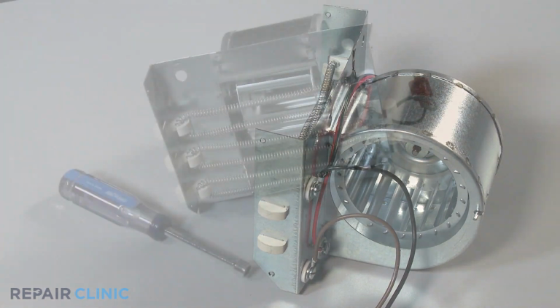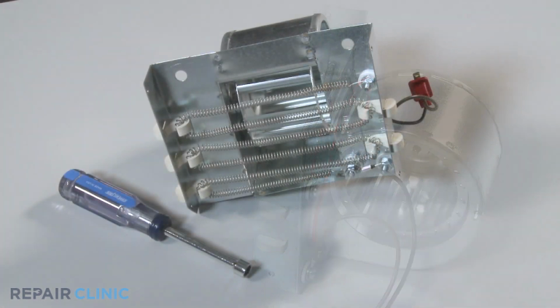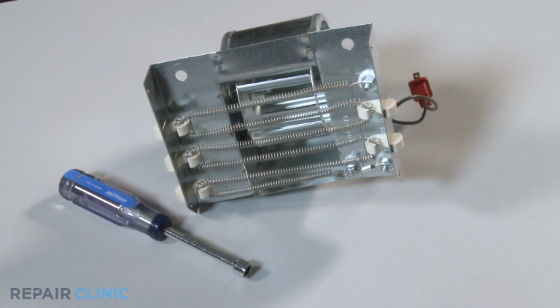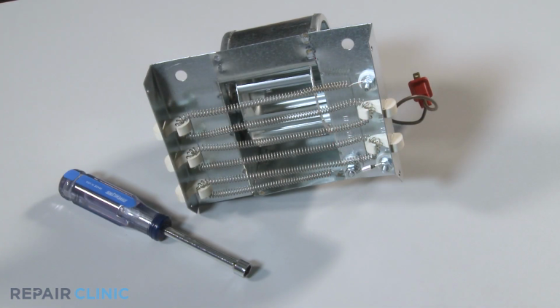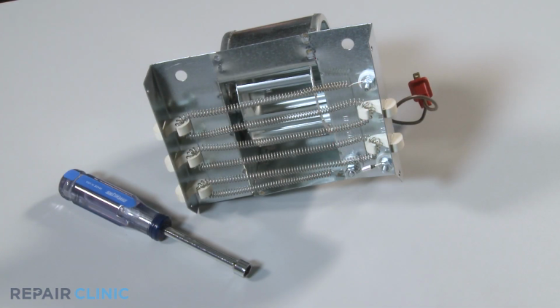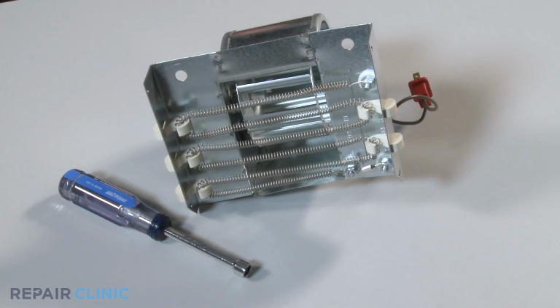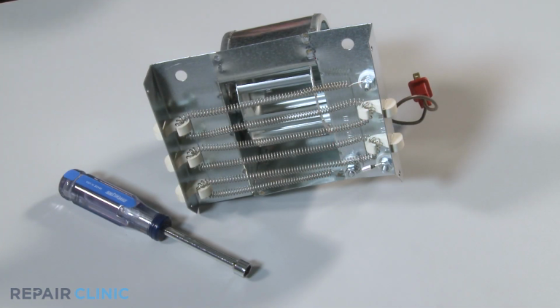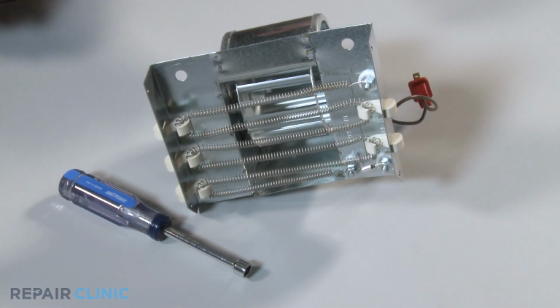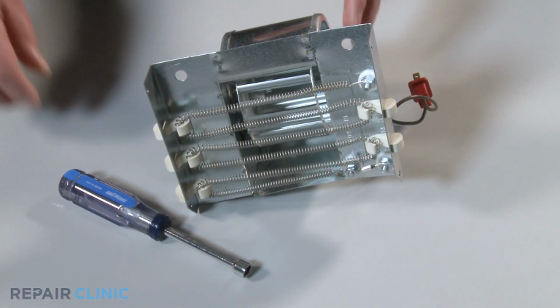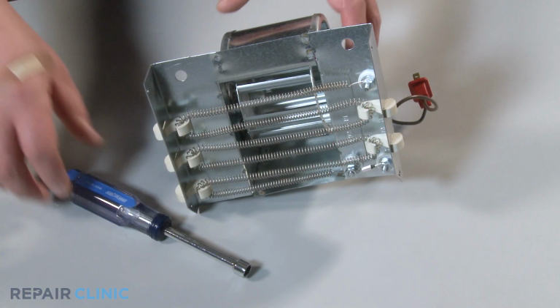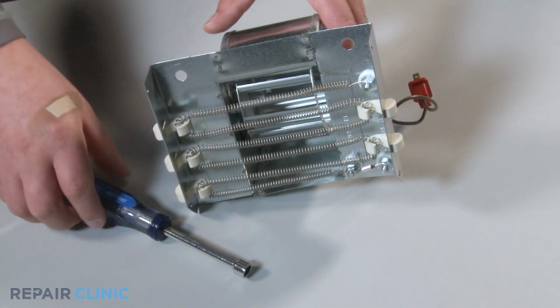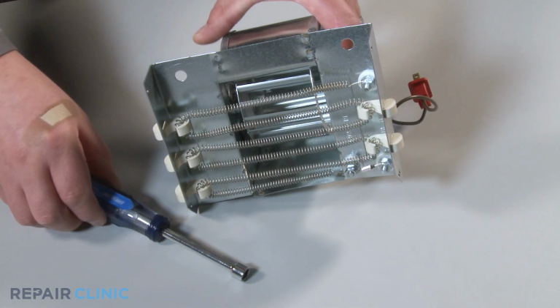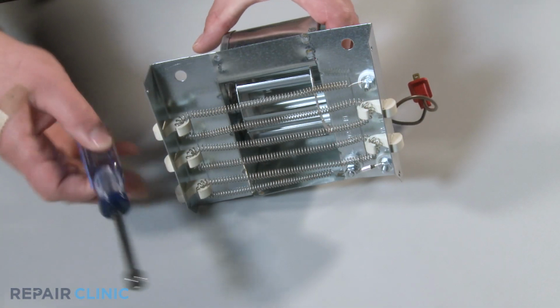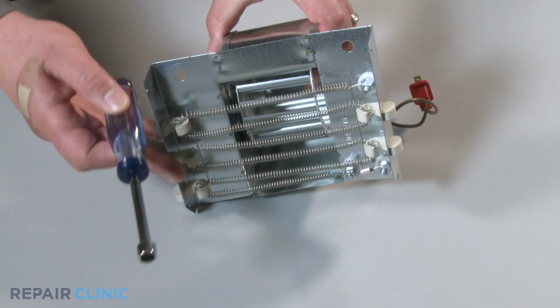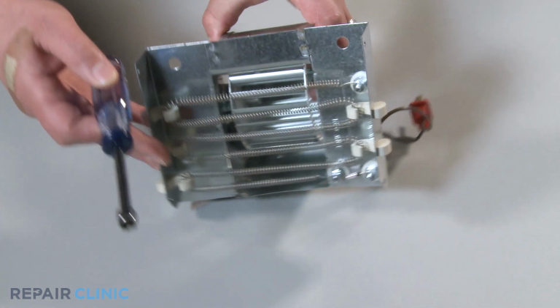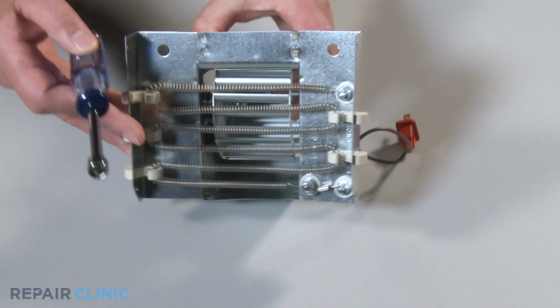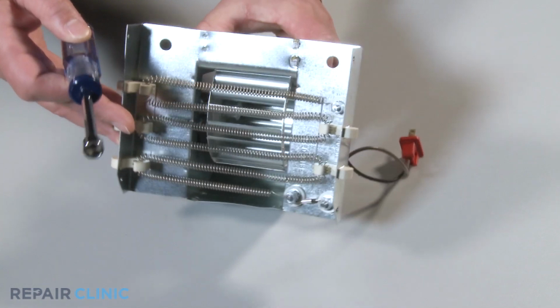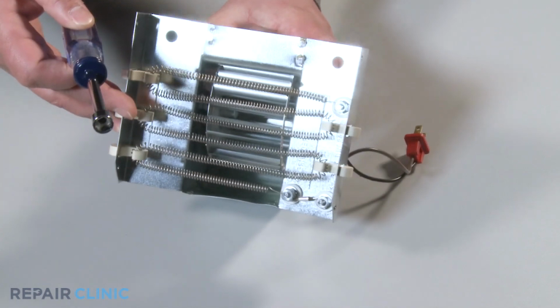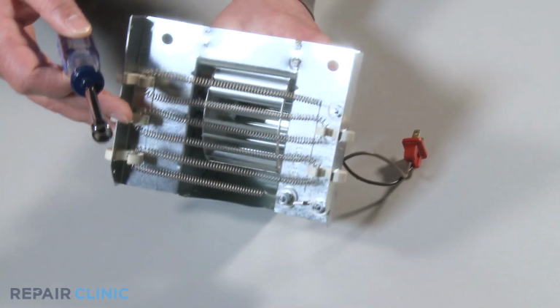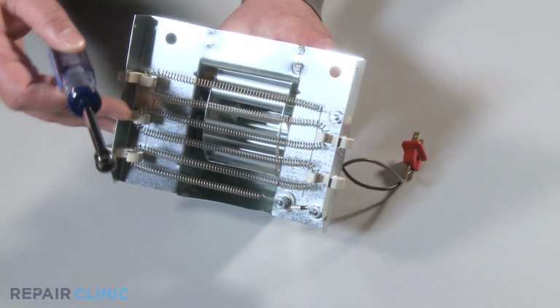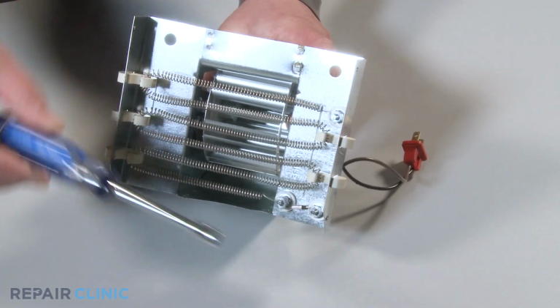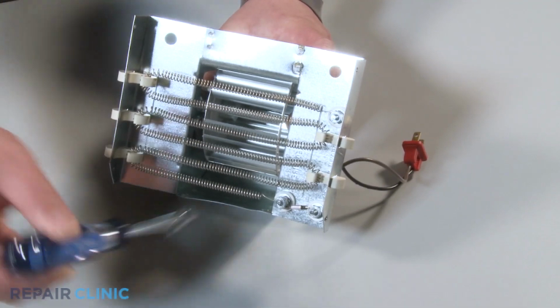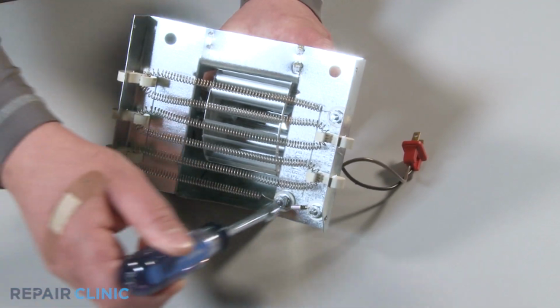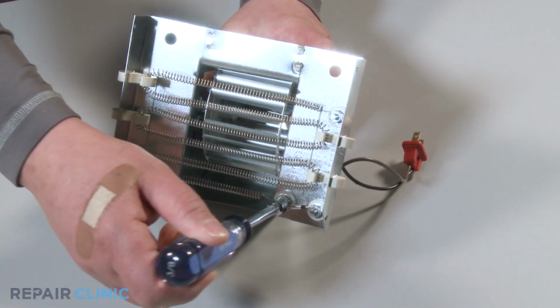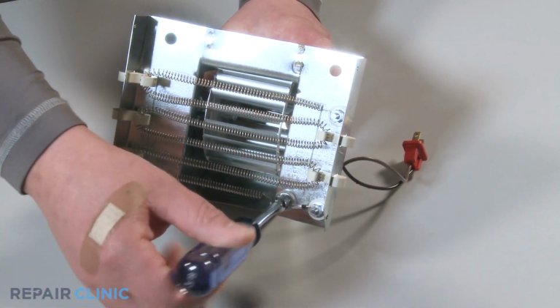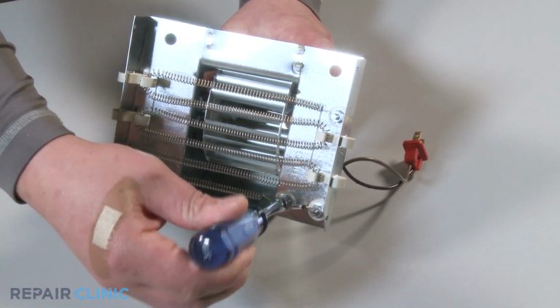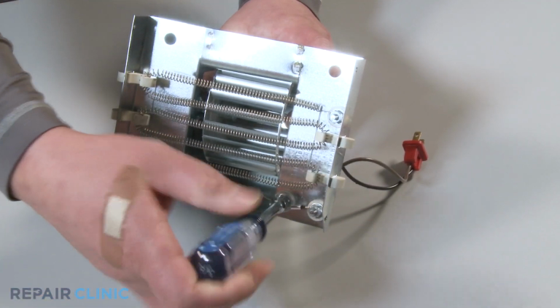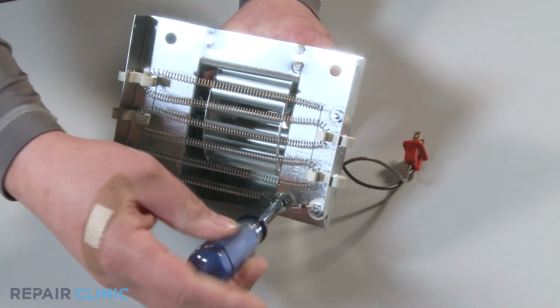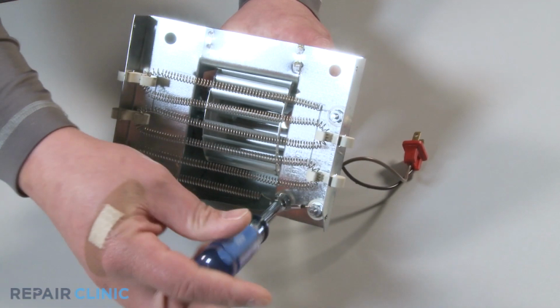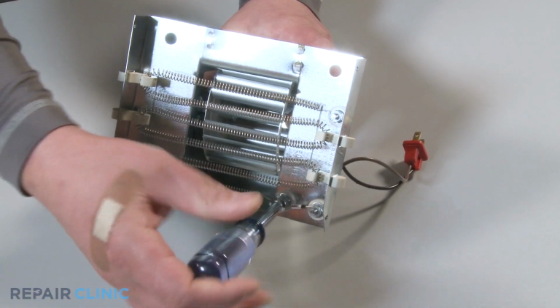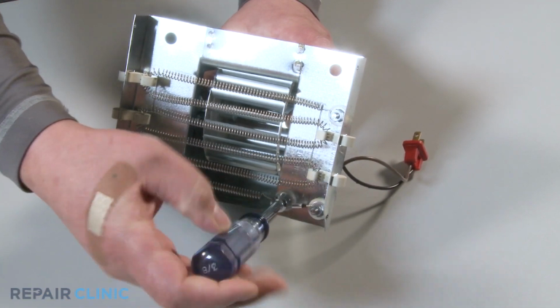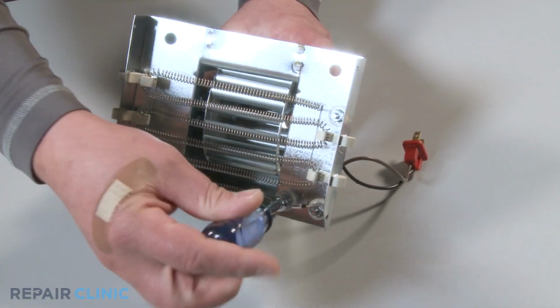Use the 3/8 inch nut driver to remove the nut securing the heating element. Then unscrew both nuts securing the thermal fuse and remove the fuse.